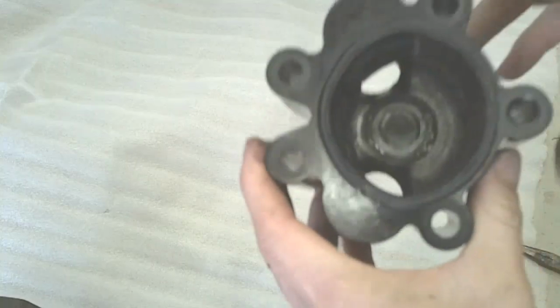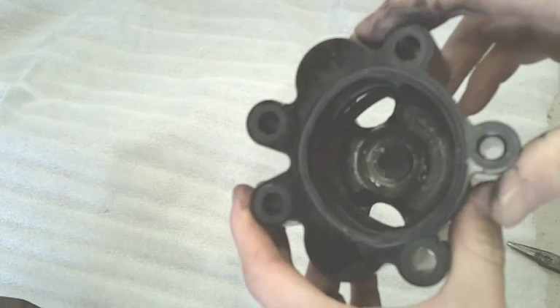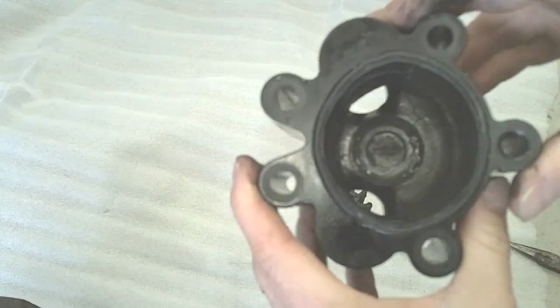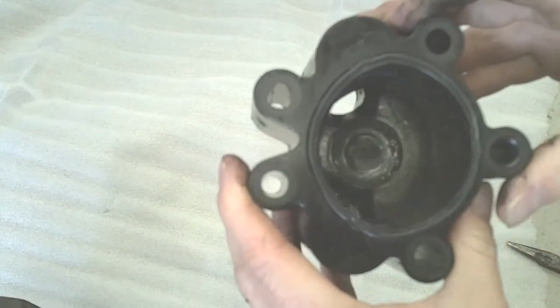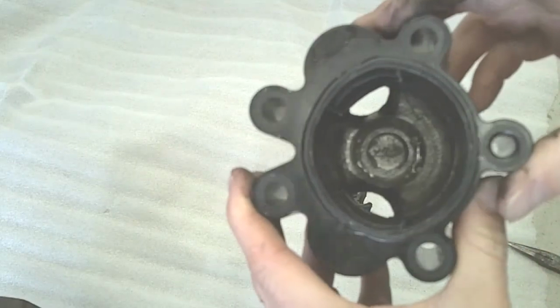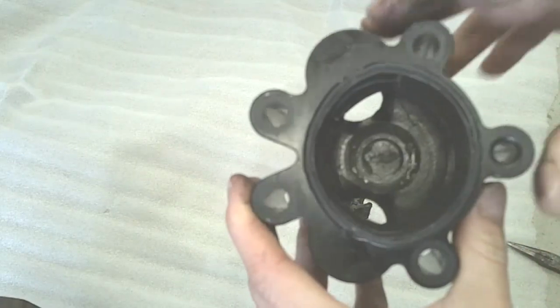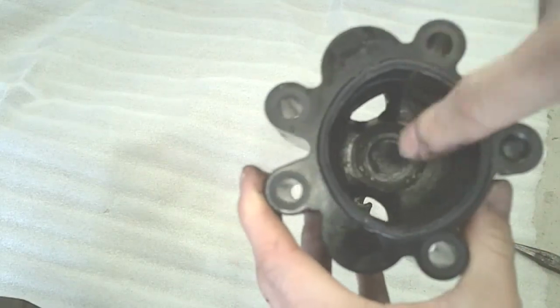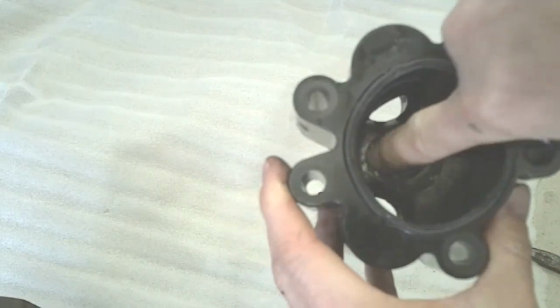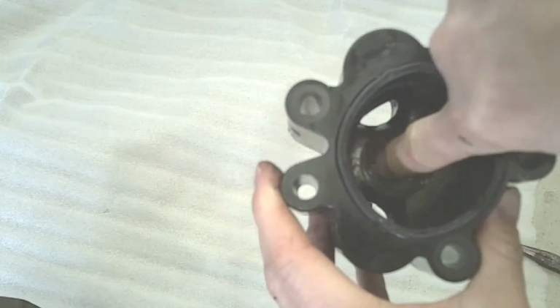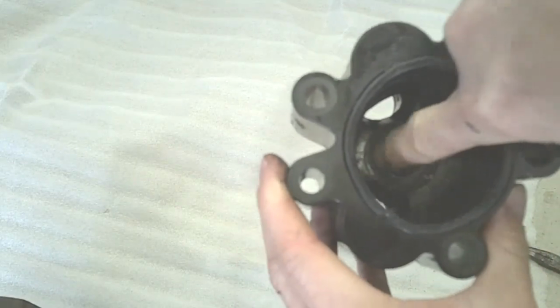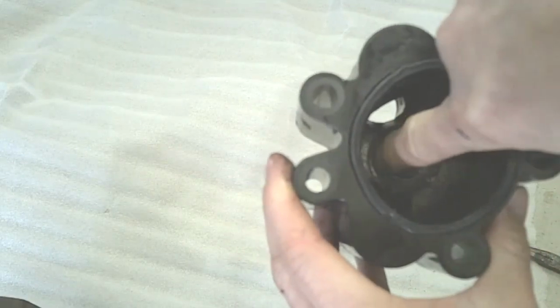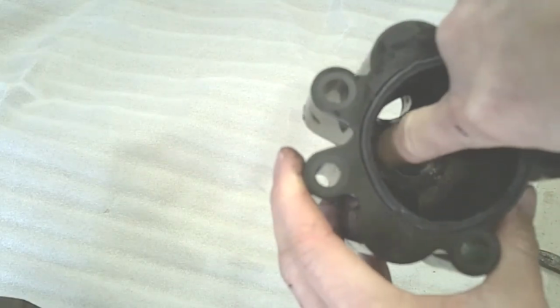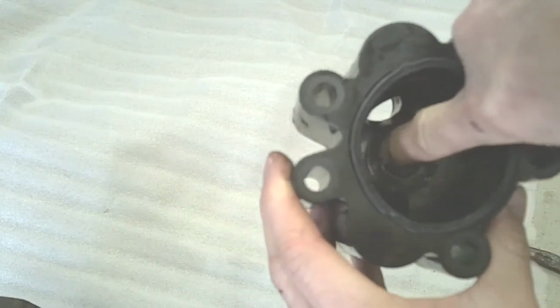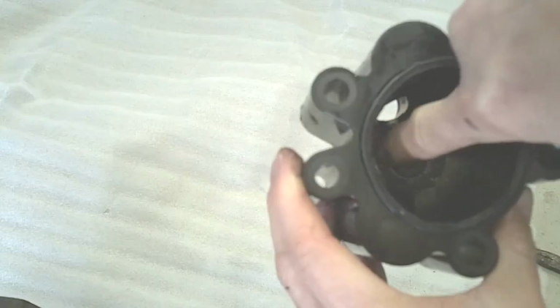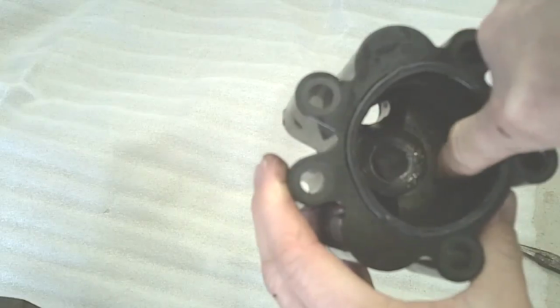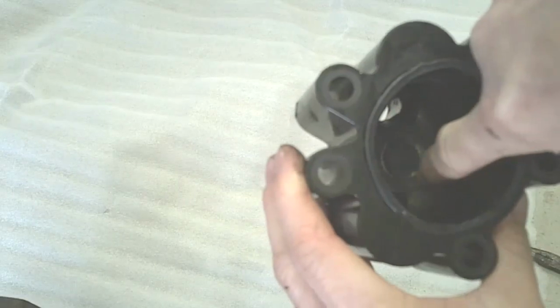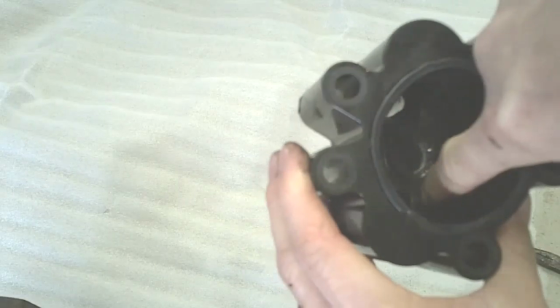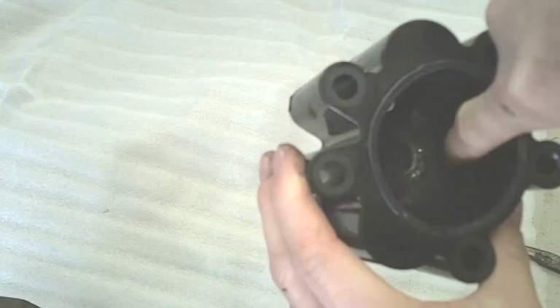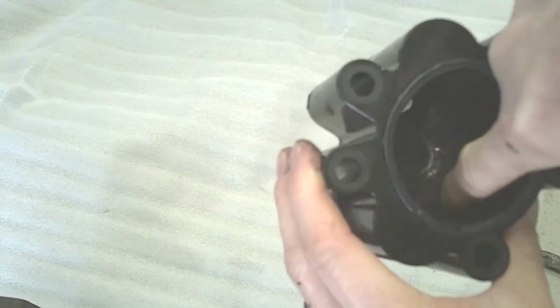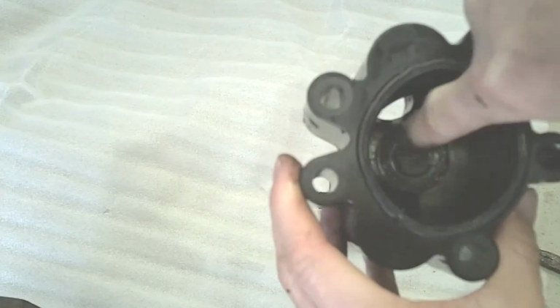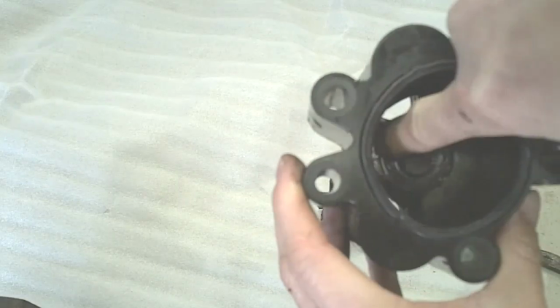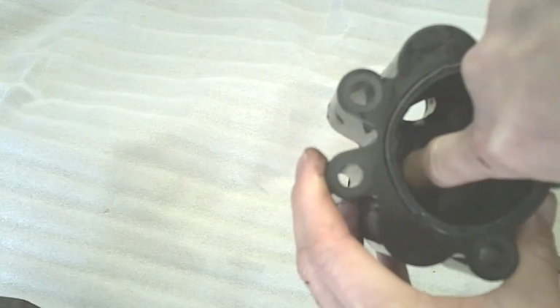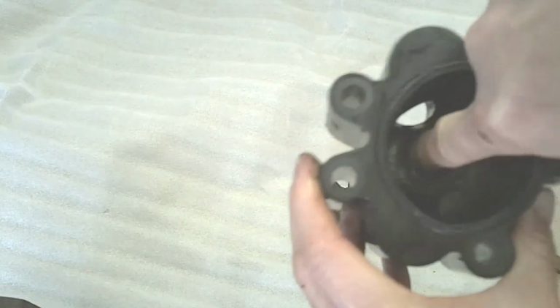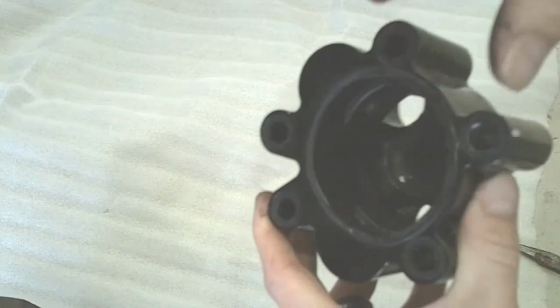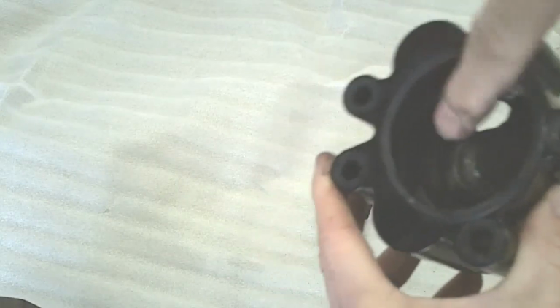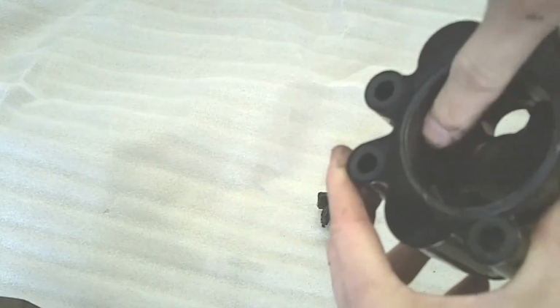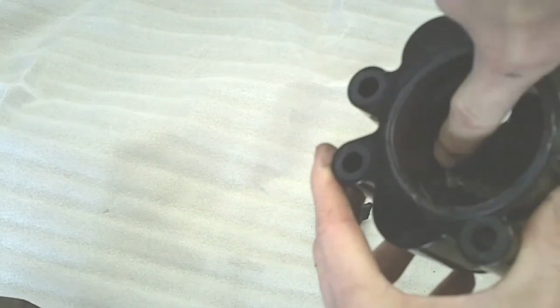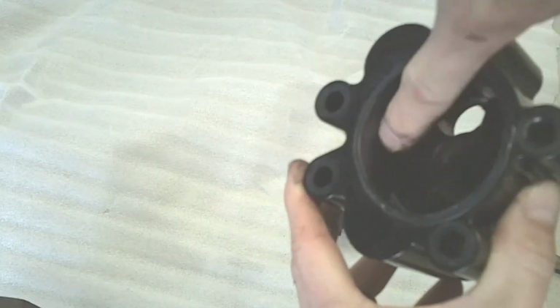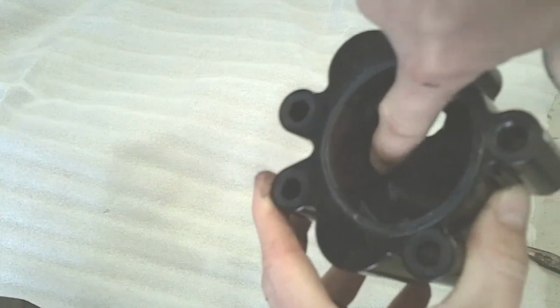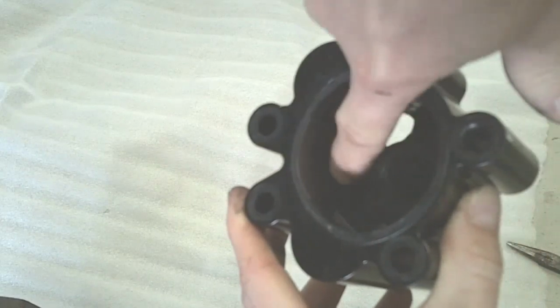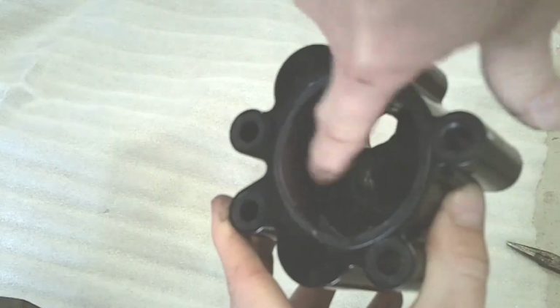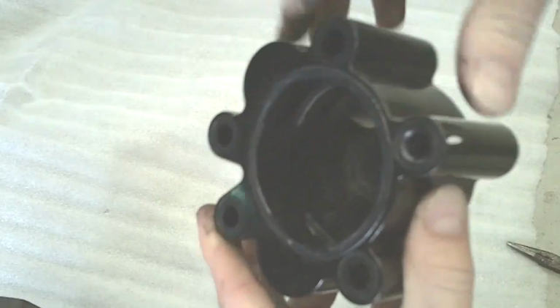You also want to look on the inside here to see if there is any scoring — which this one has — along with scoring on the inside.